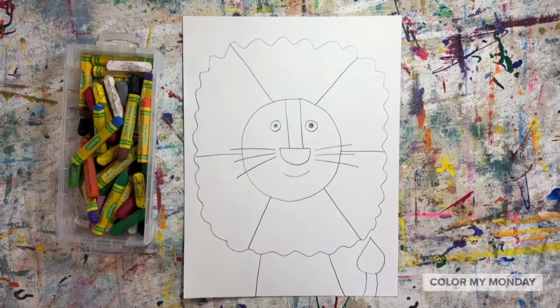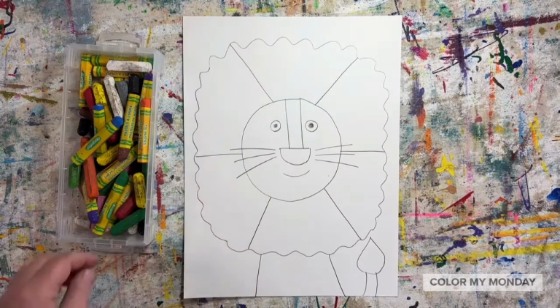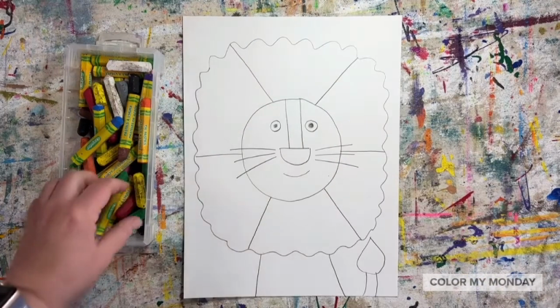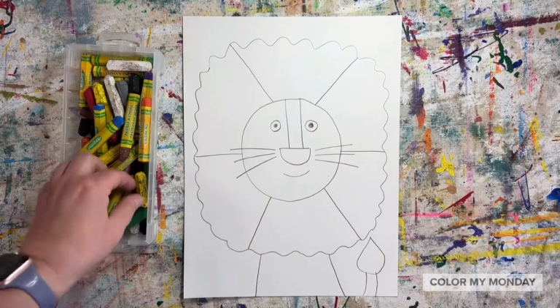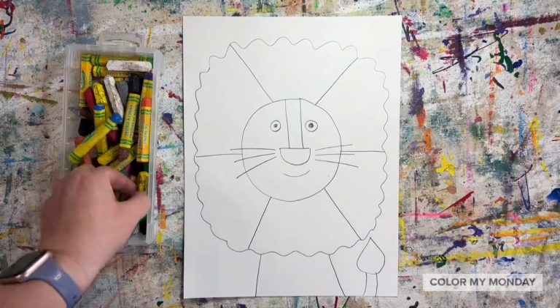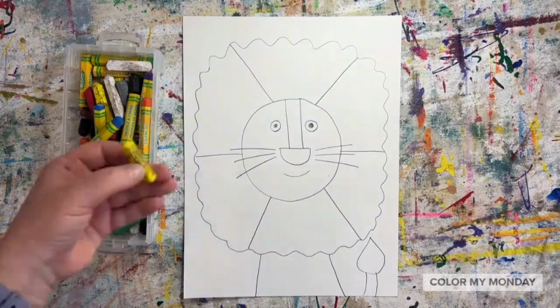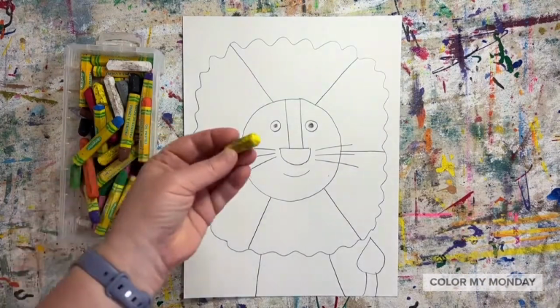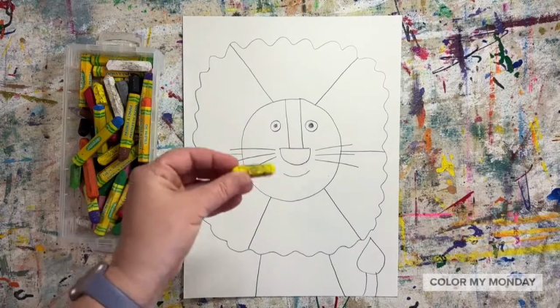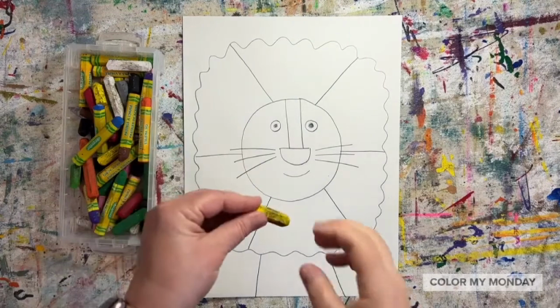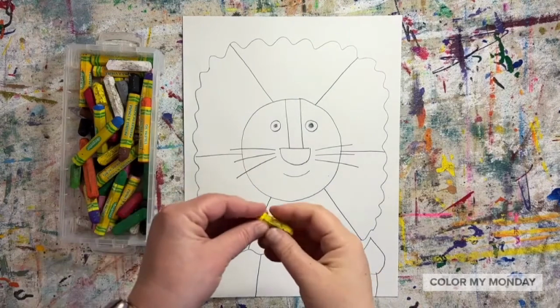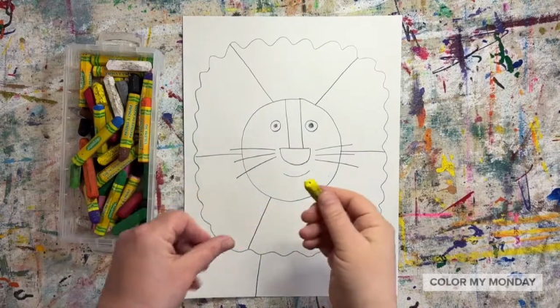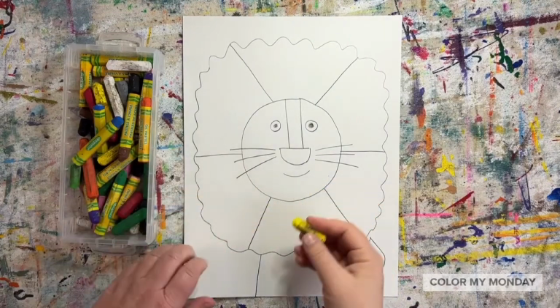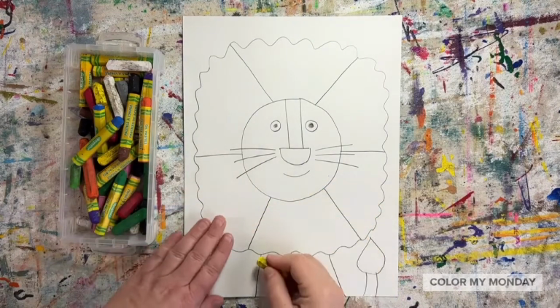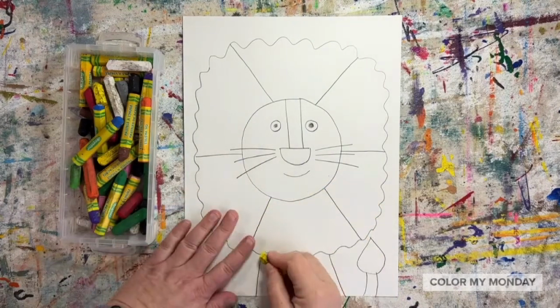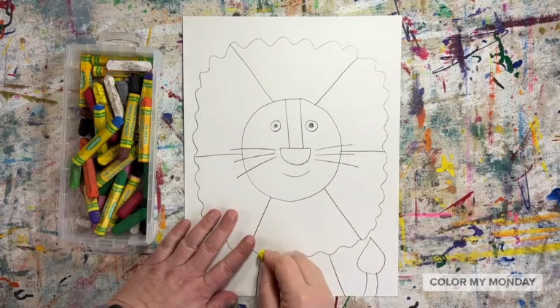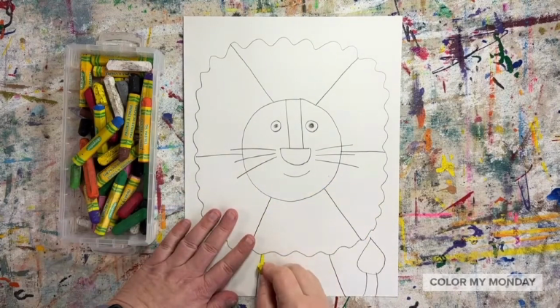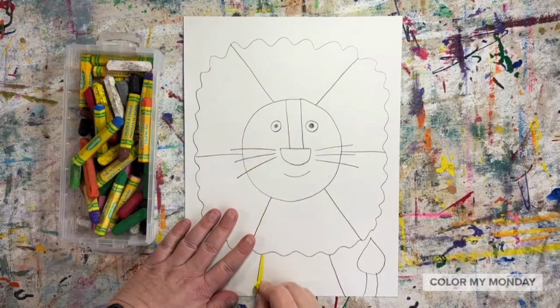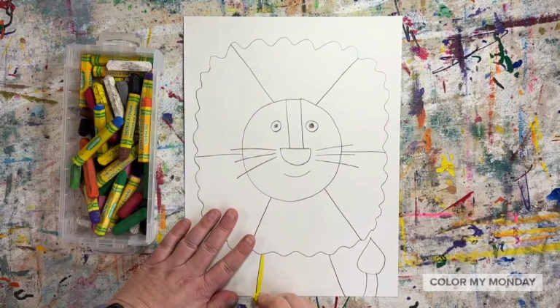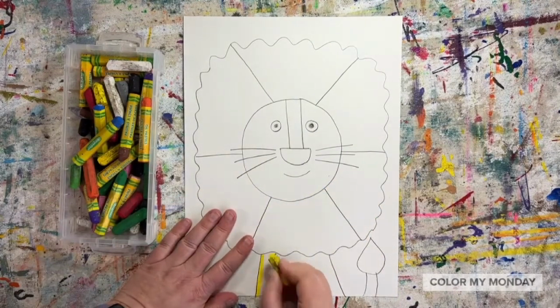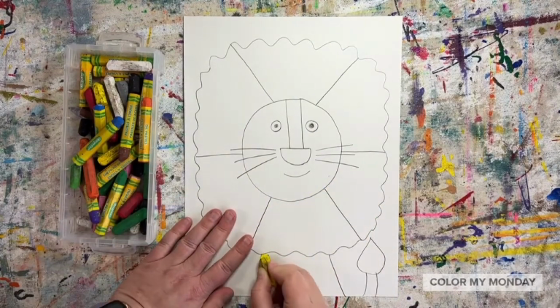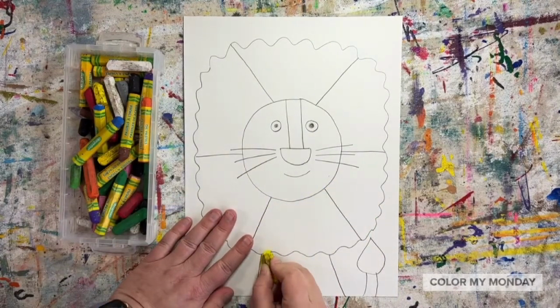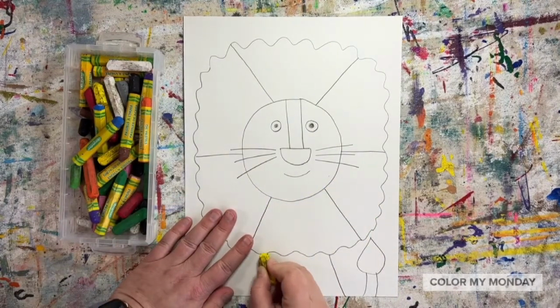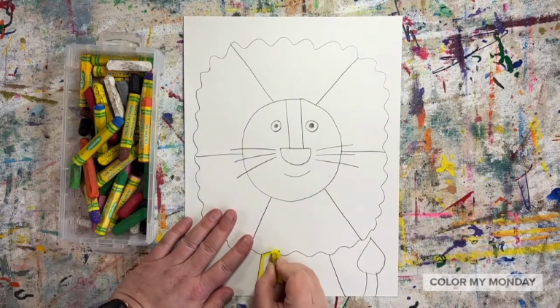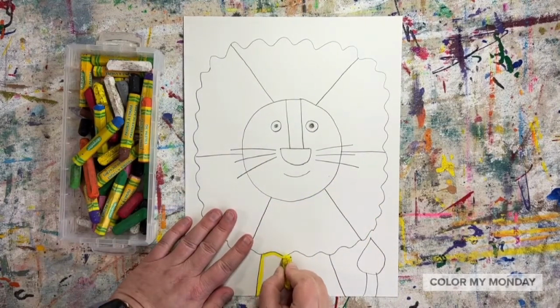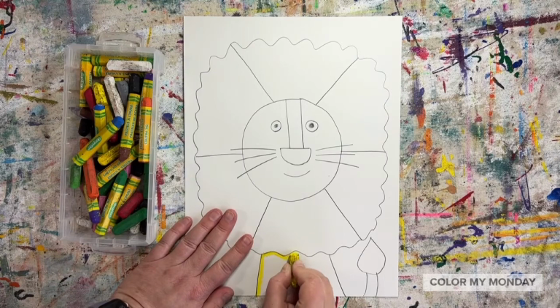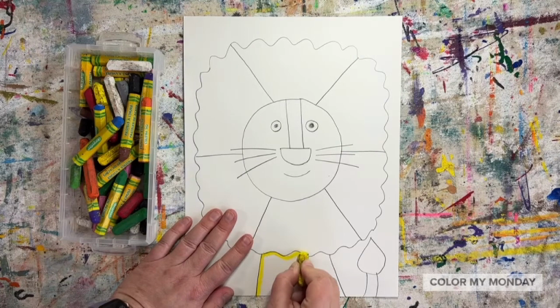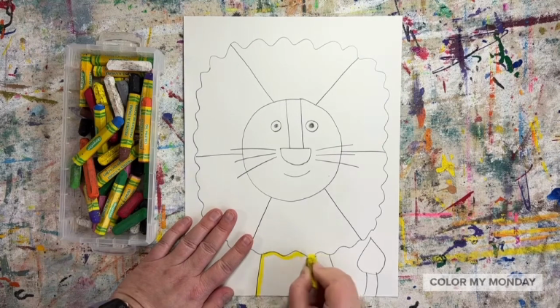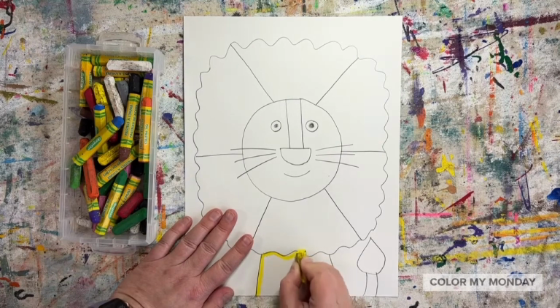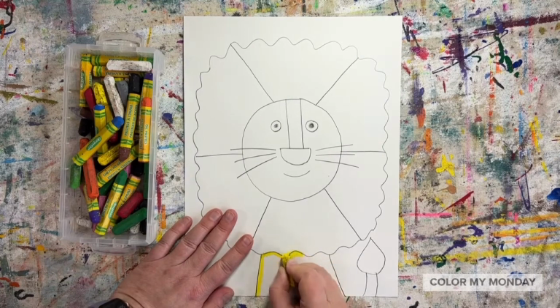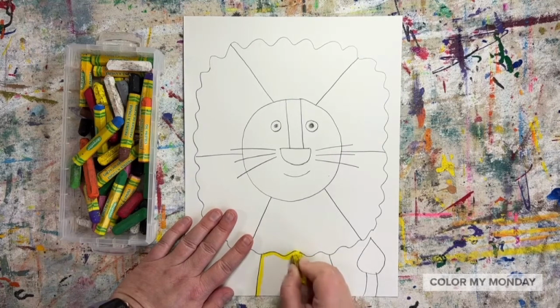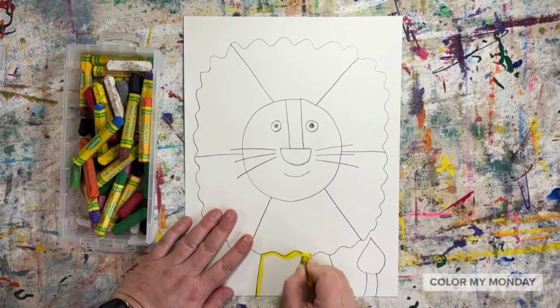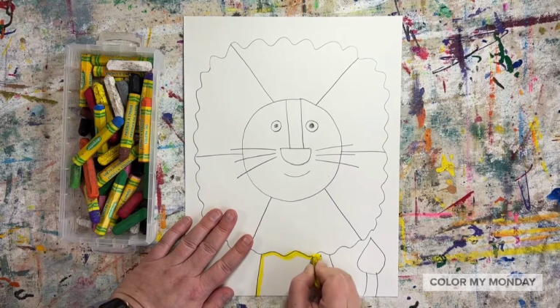Now color the lion's body and background, starting with lighter colors first. After we color, then we'll add a black outline.